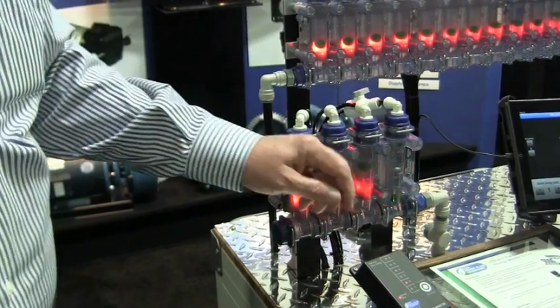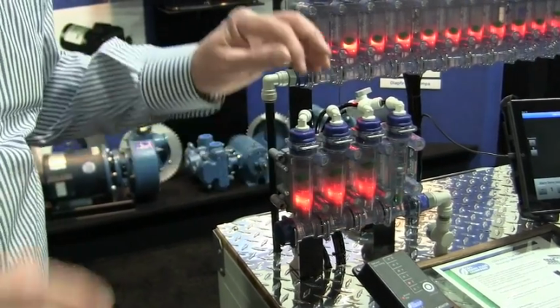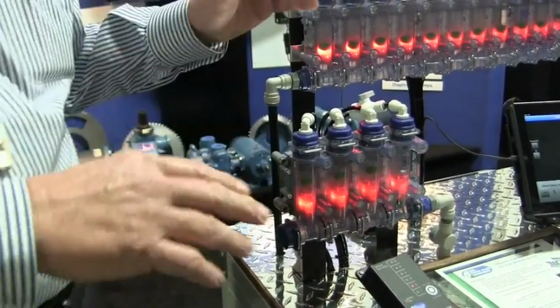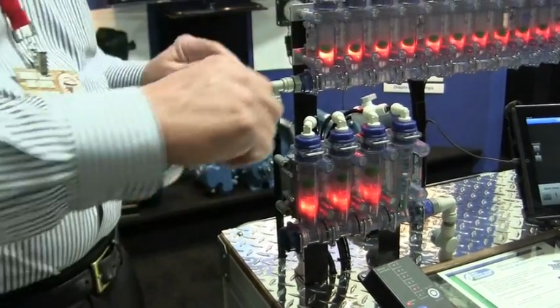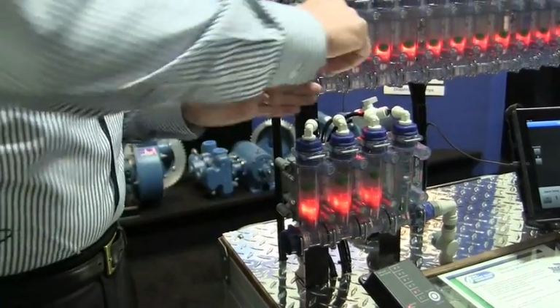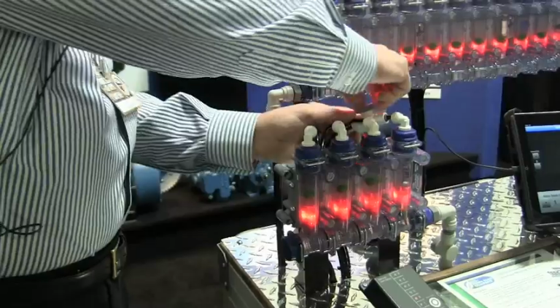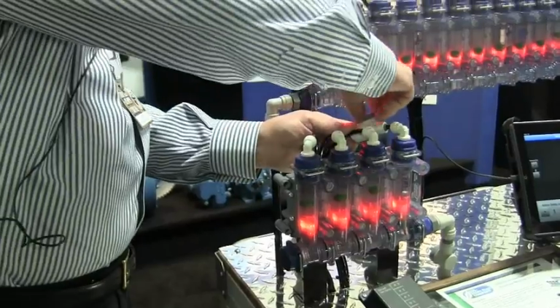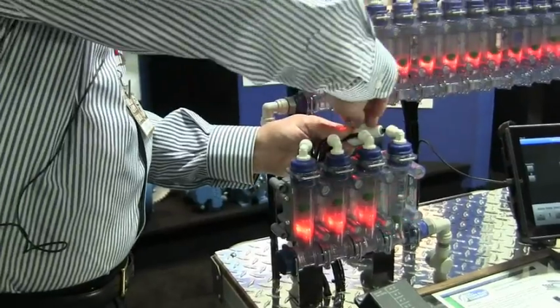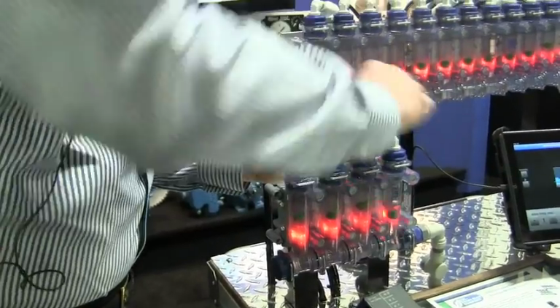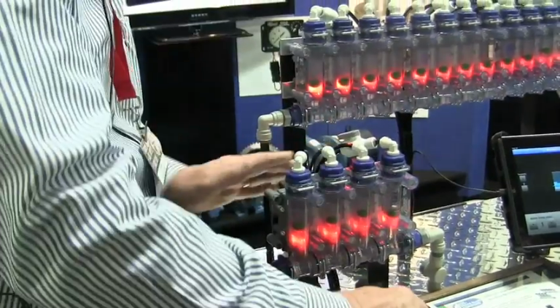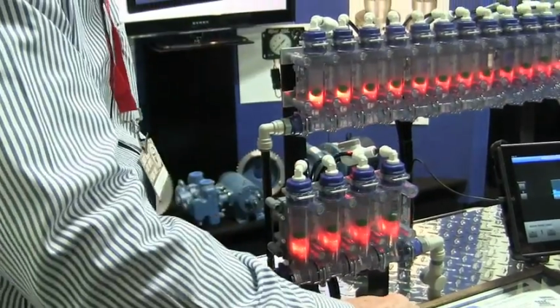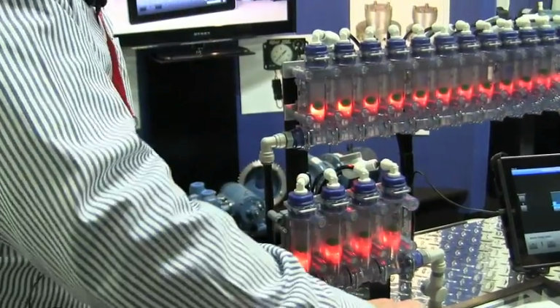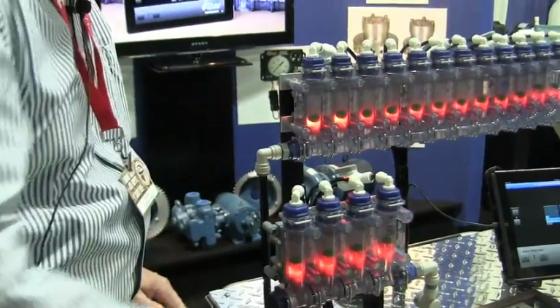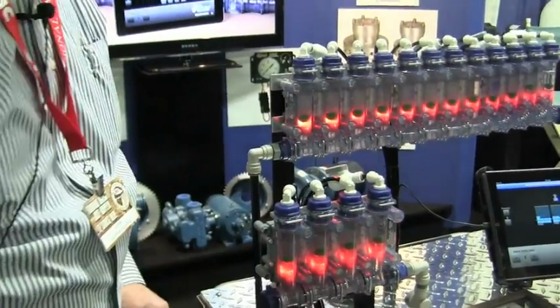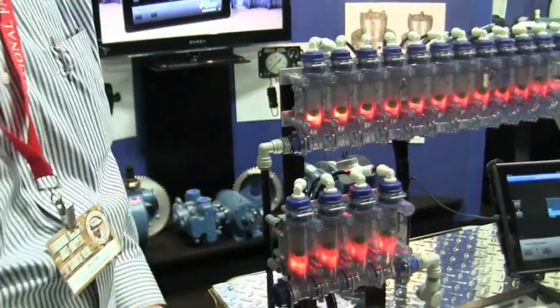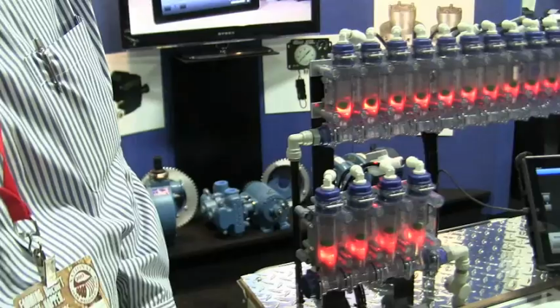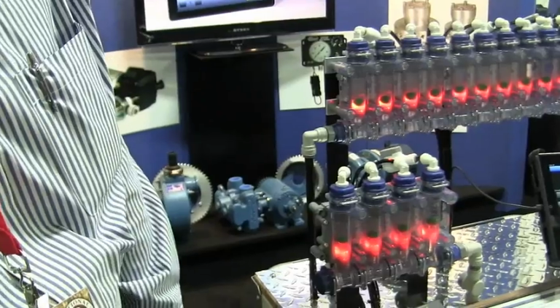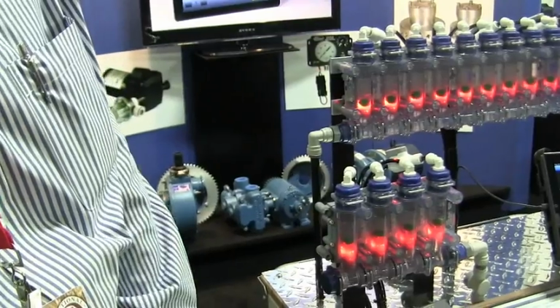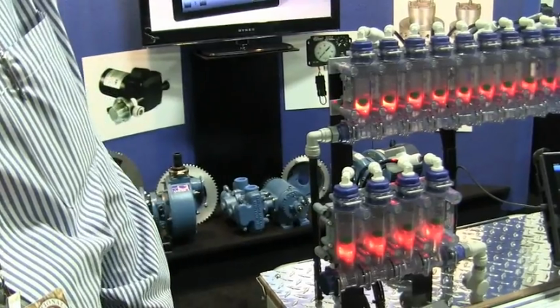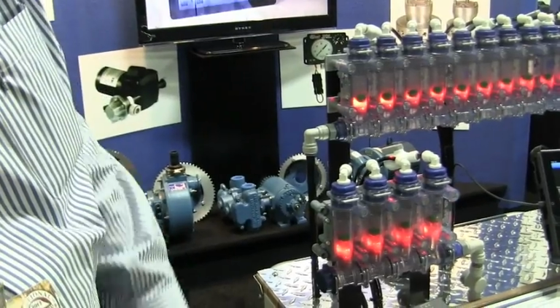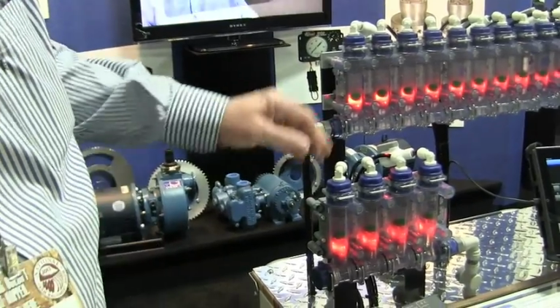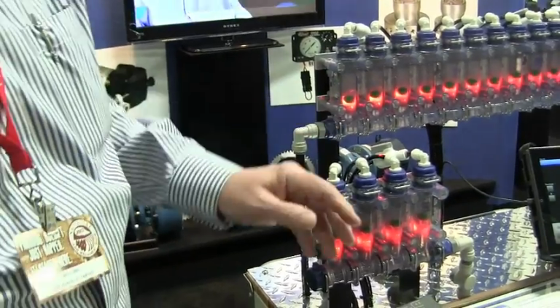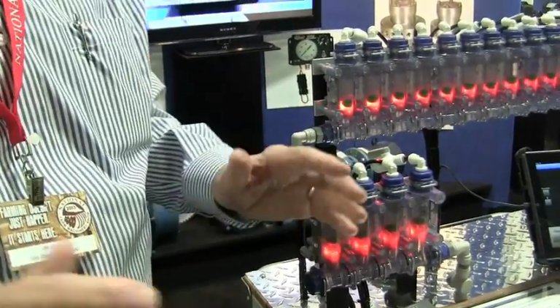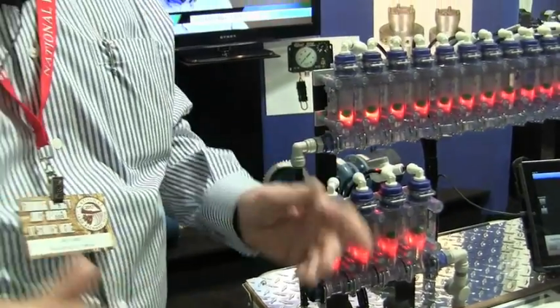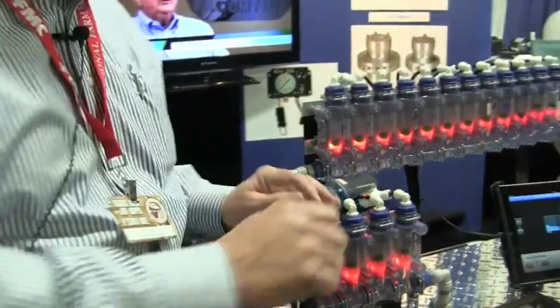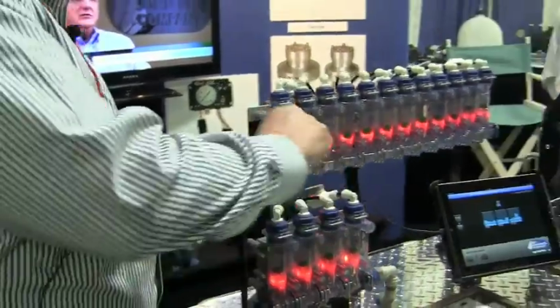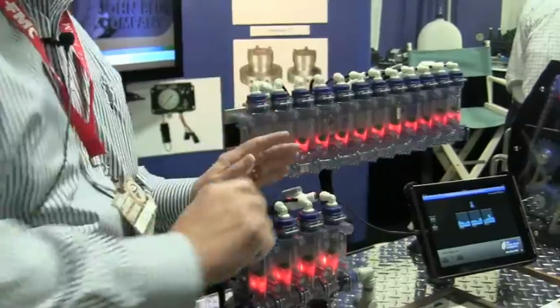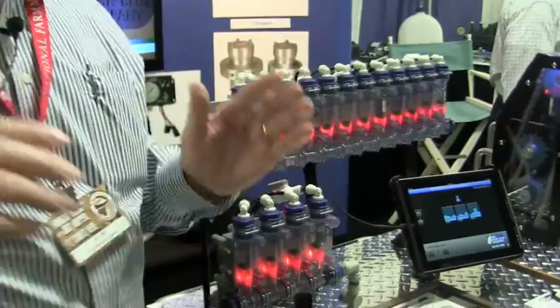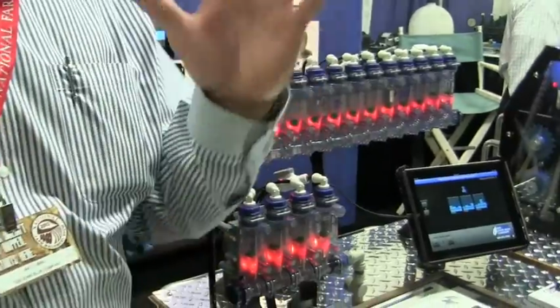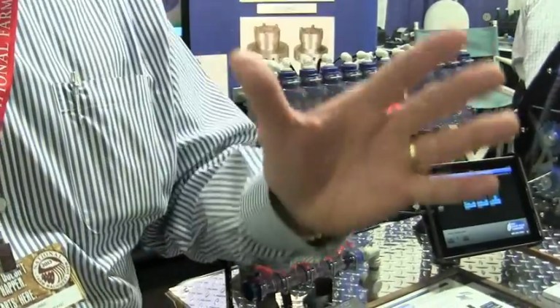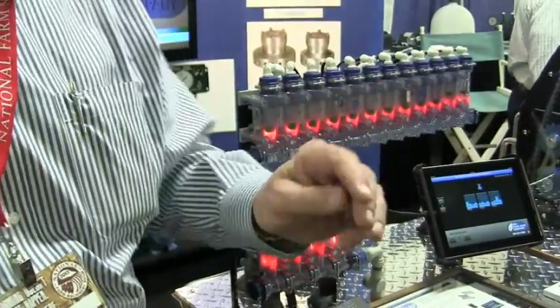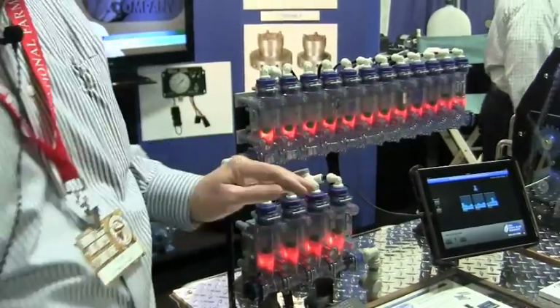Once you come back and you've fixed the problem, we can reset the system and you're back. You can get the same thing if you just have a low flow rate.